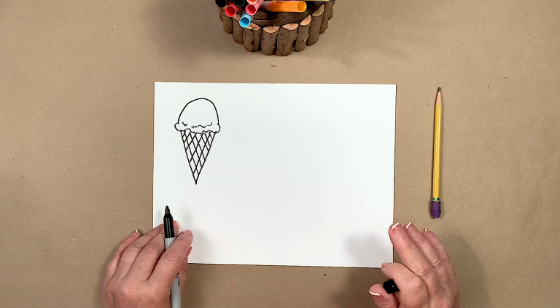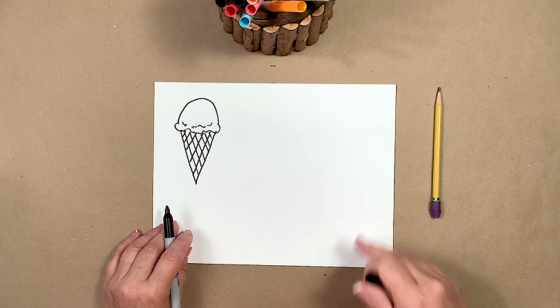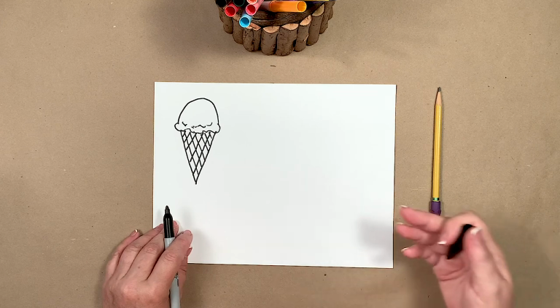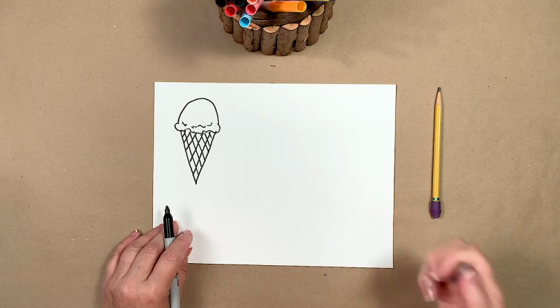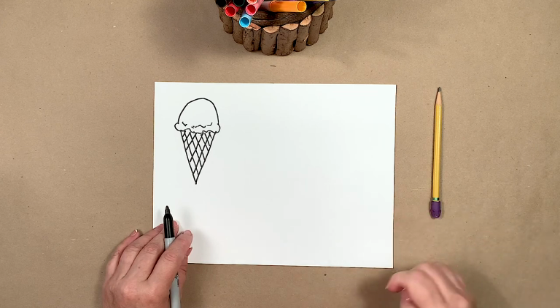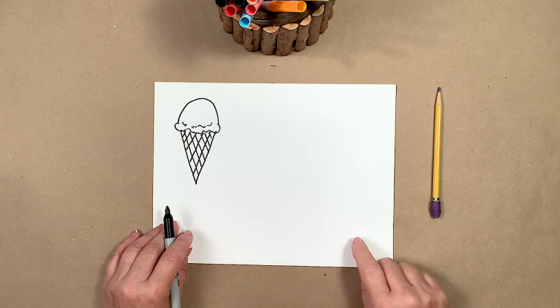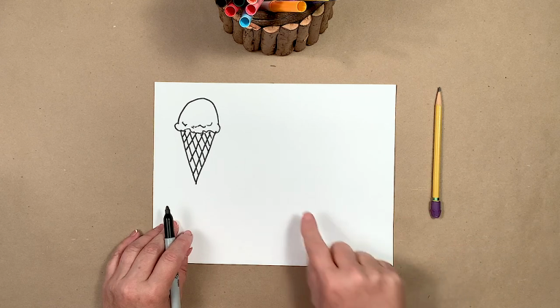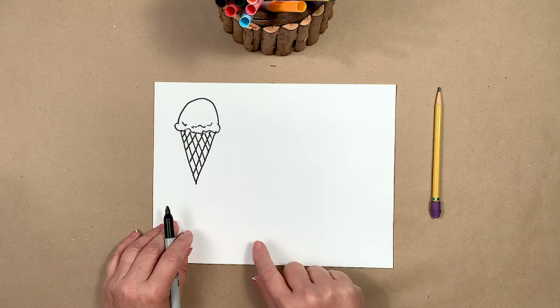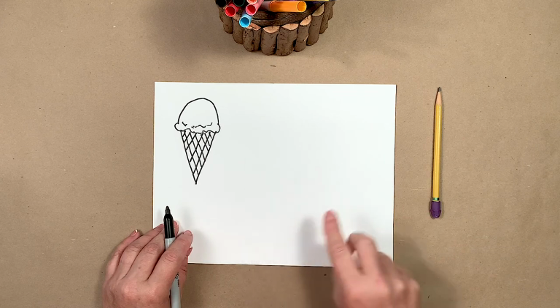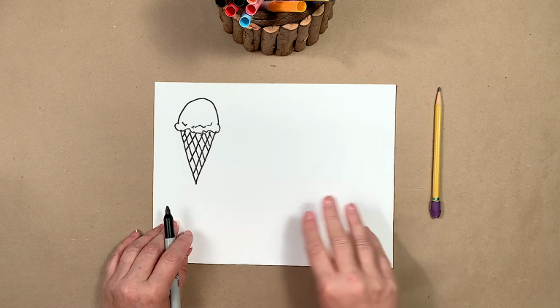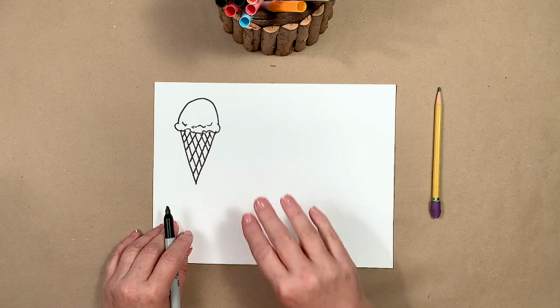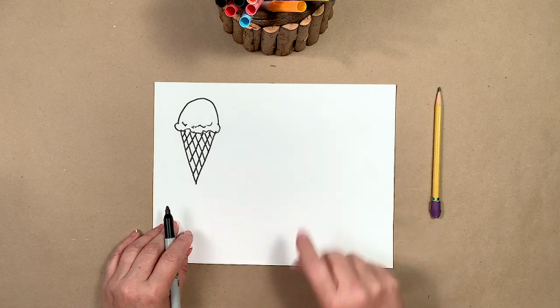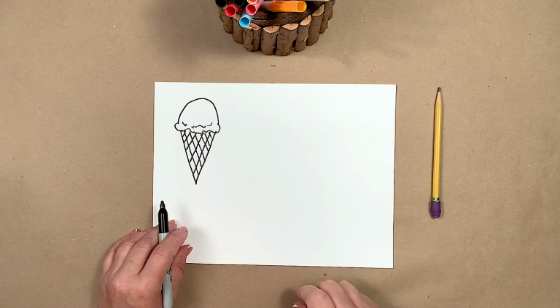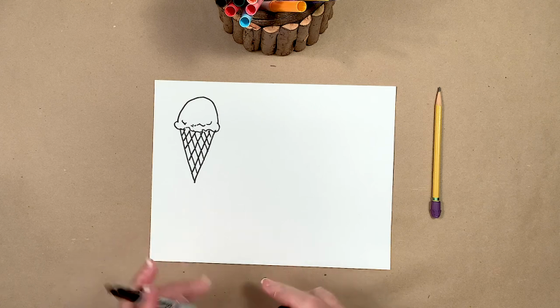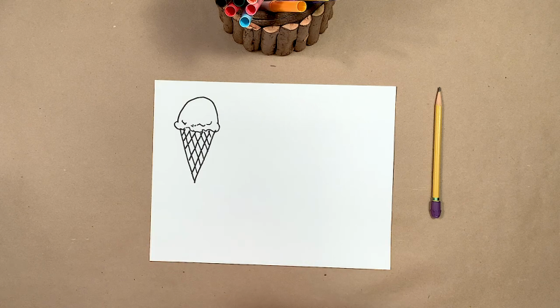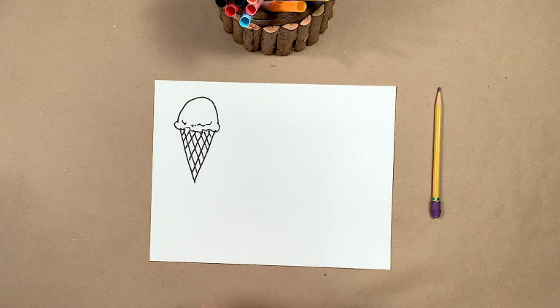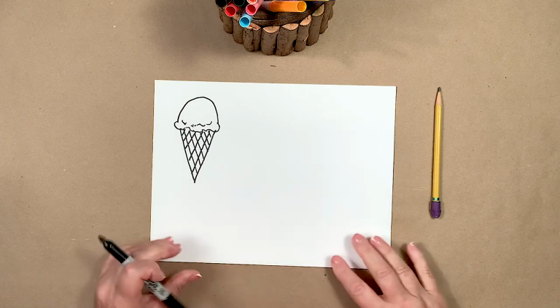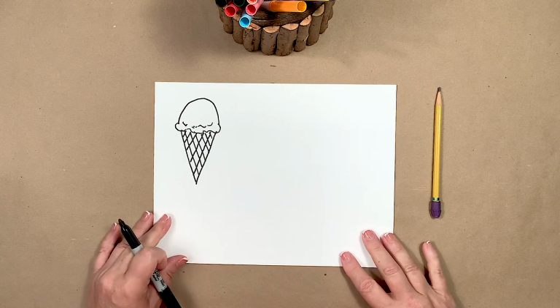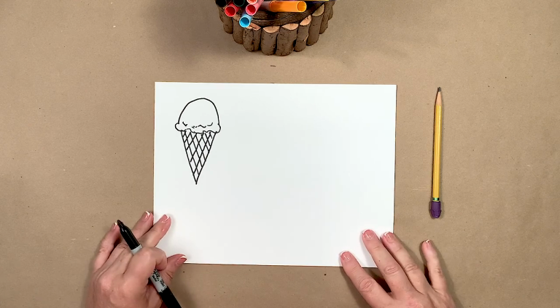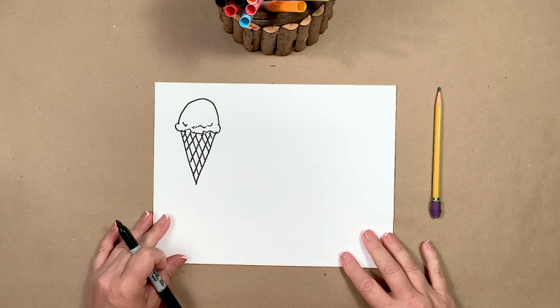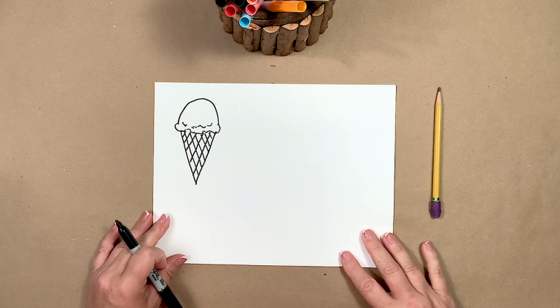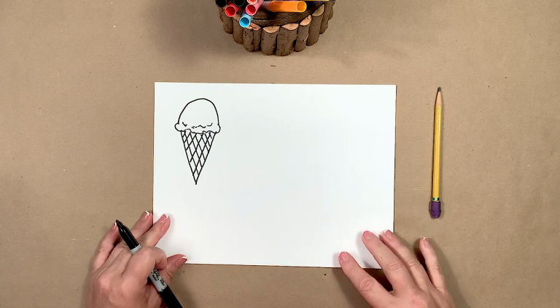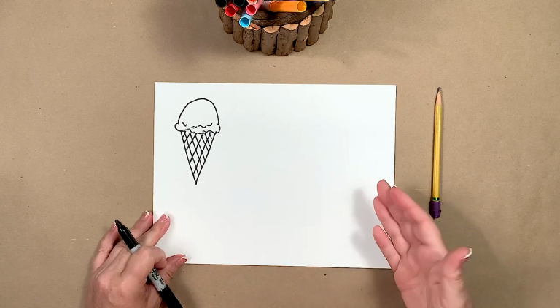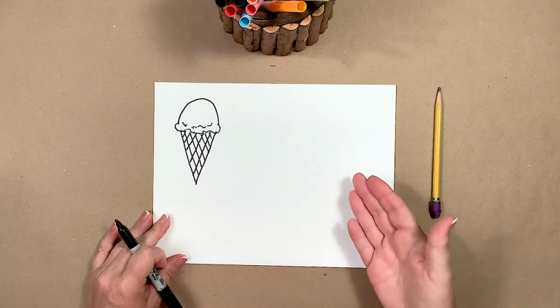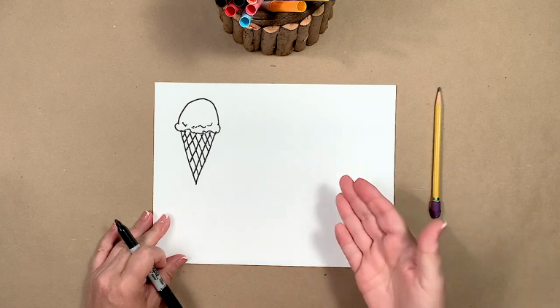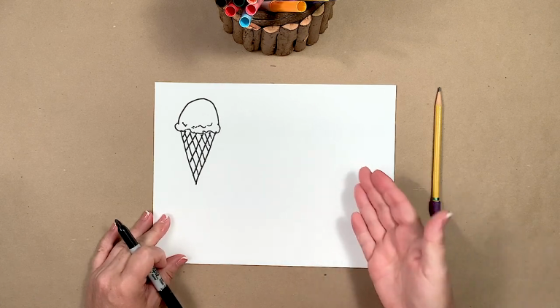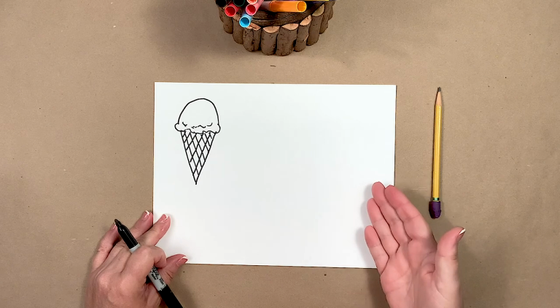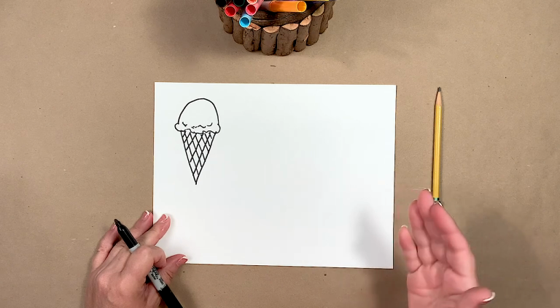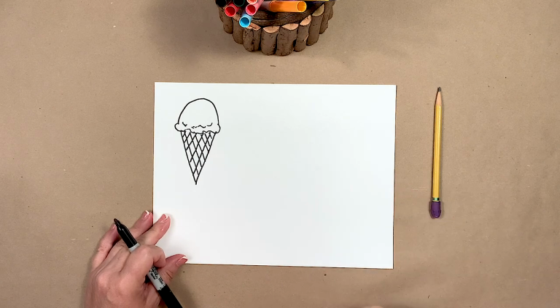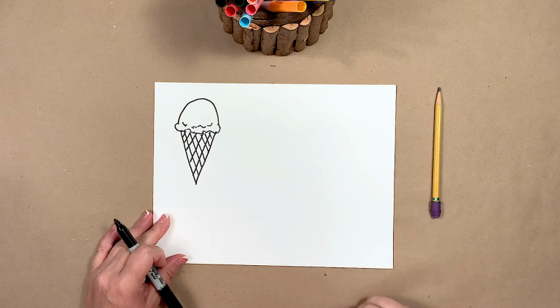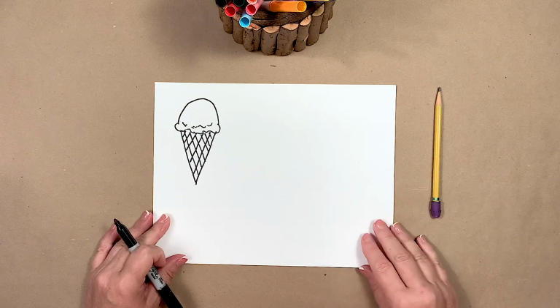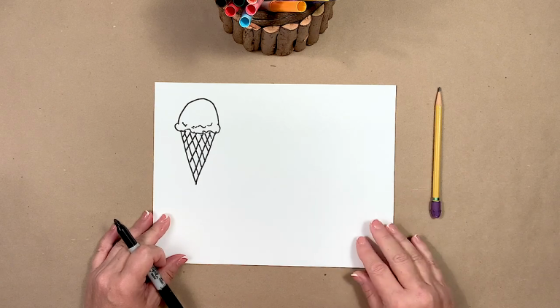In Wayne Tebow's painting, he had his cones sitting in a stand and they looked so yummy. So I thought I would show you how to put your ice cream cones in a stand so they don't fall over.